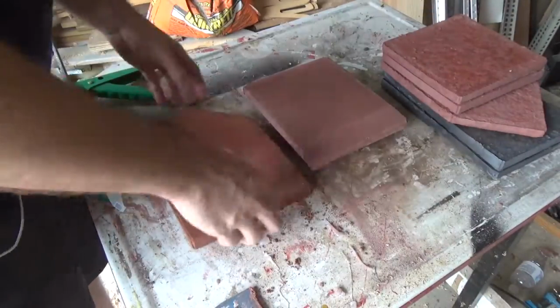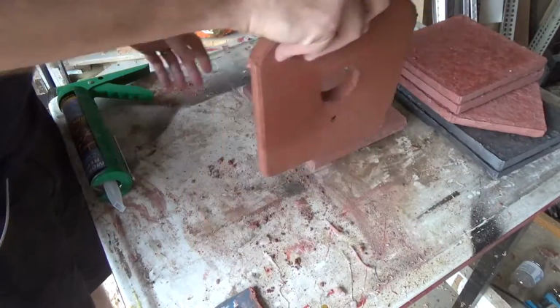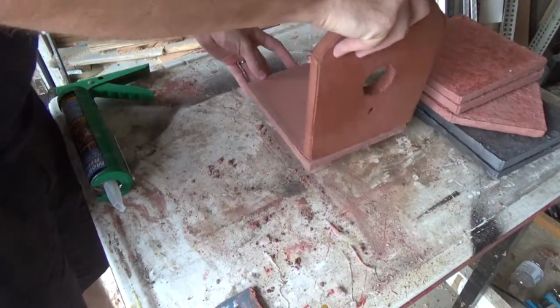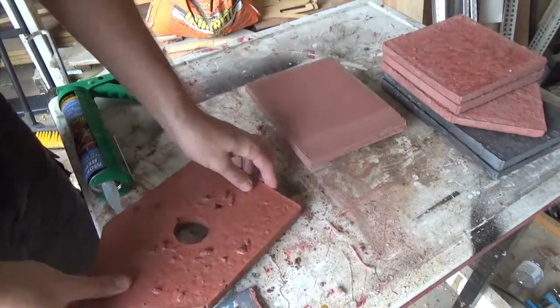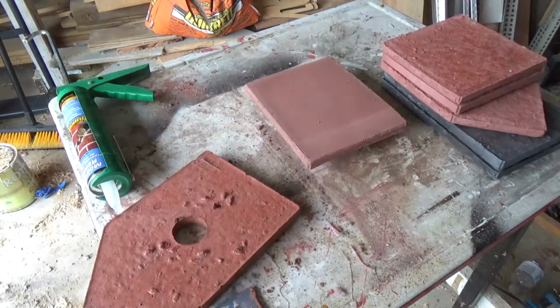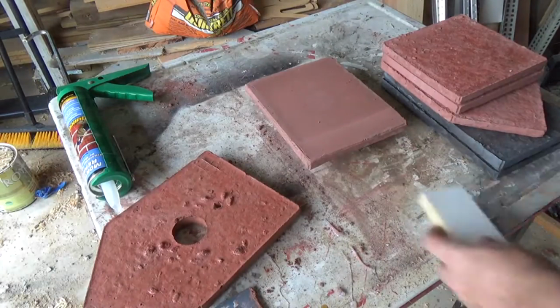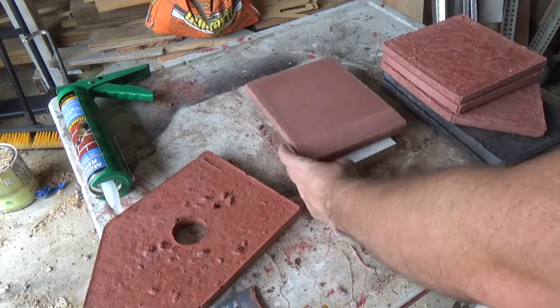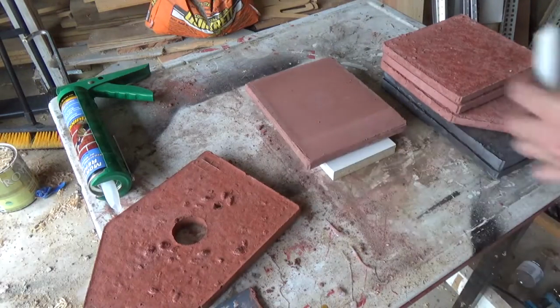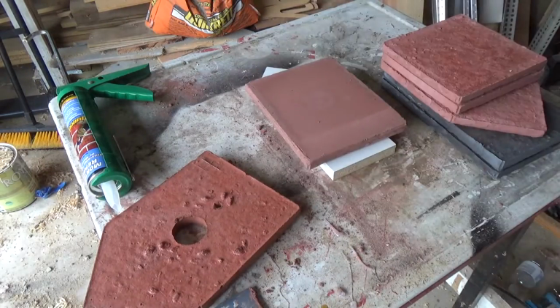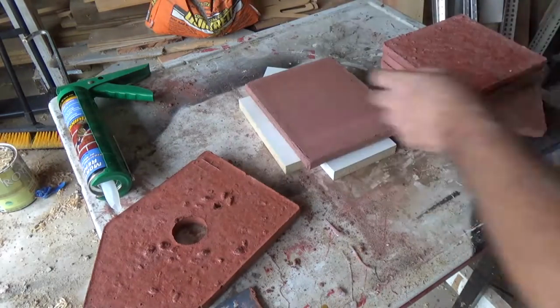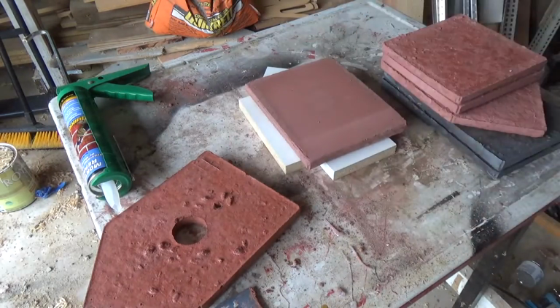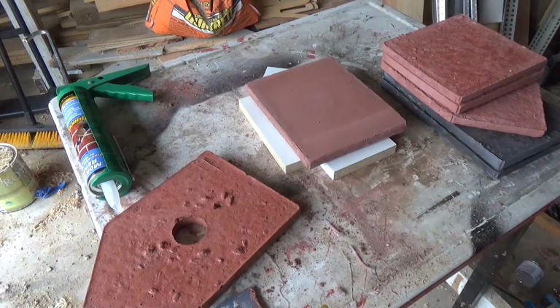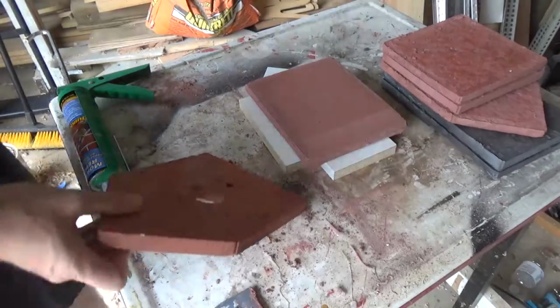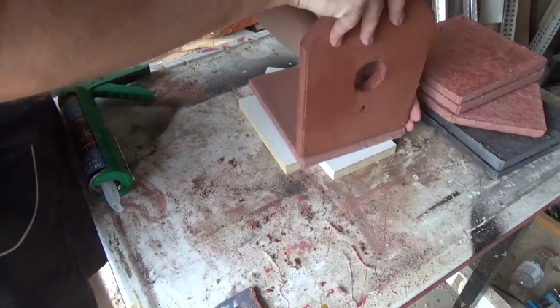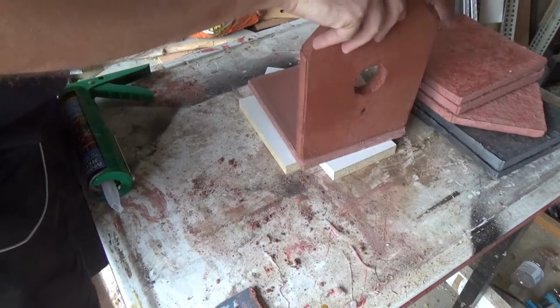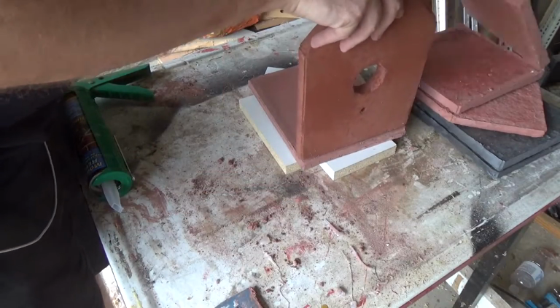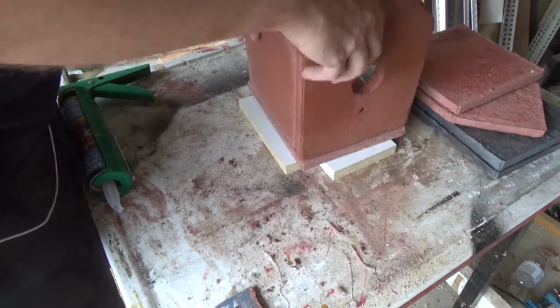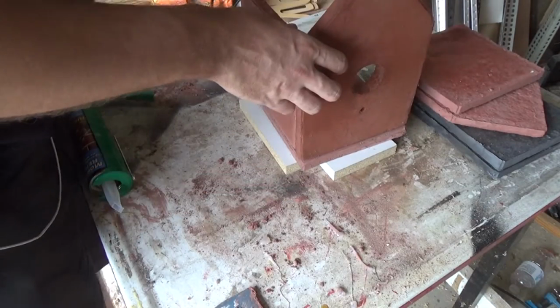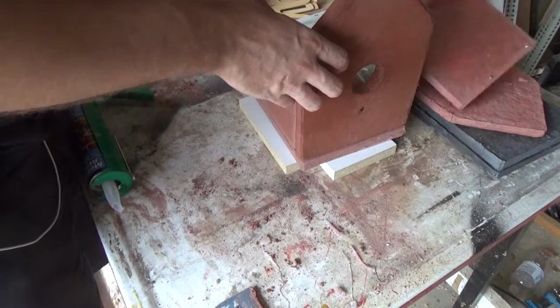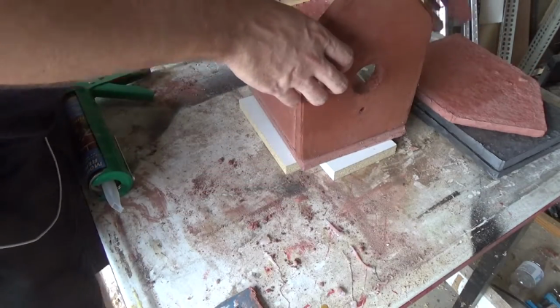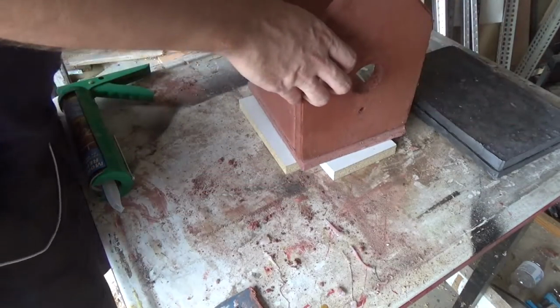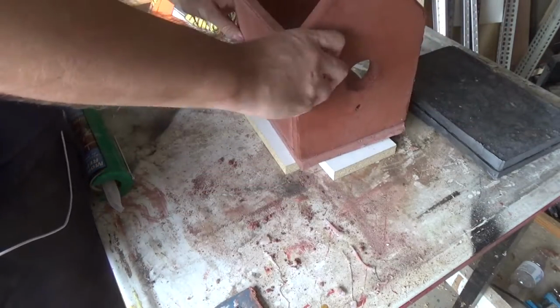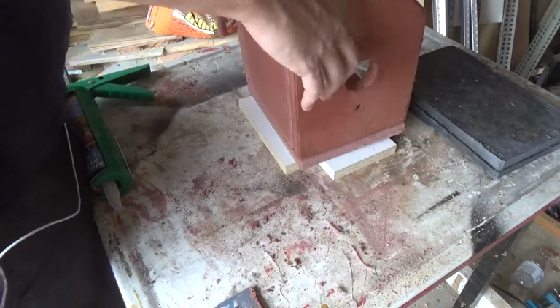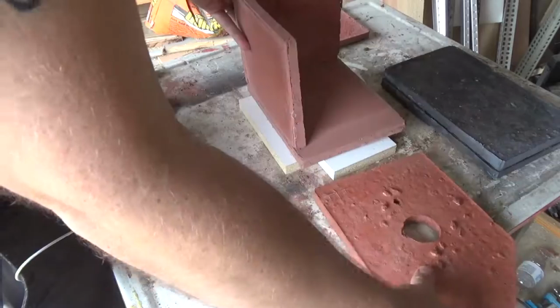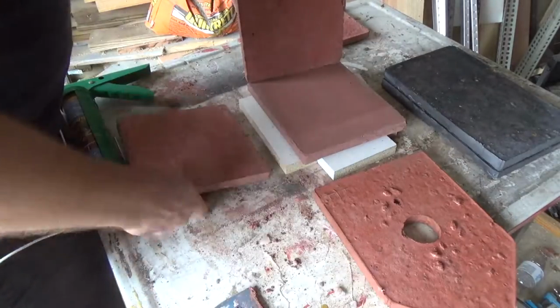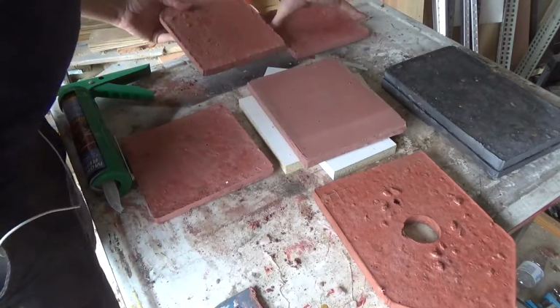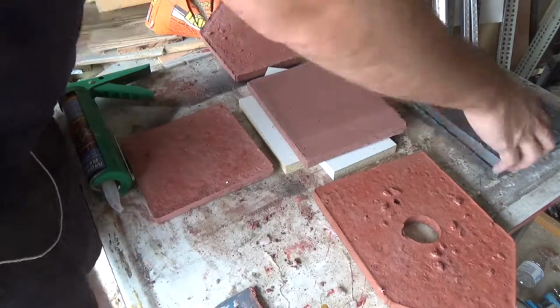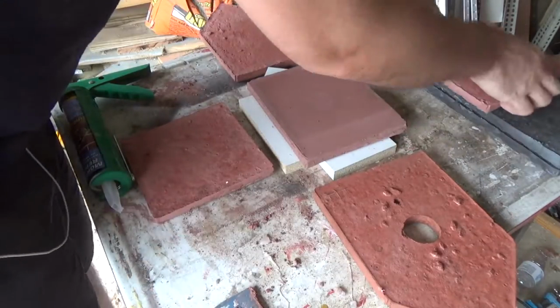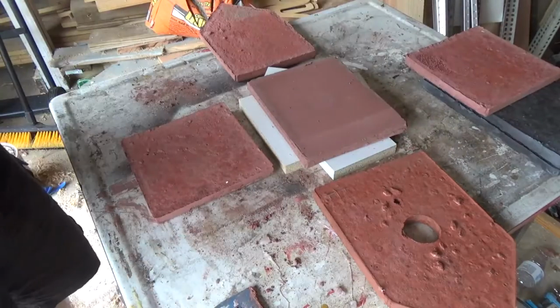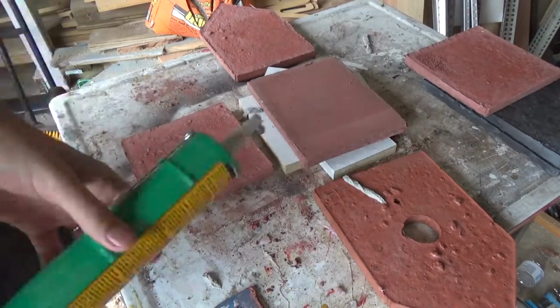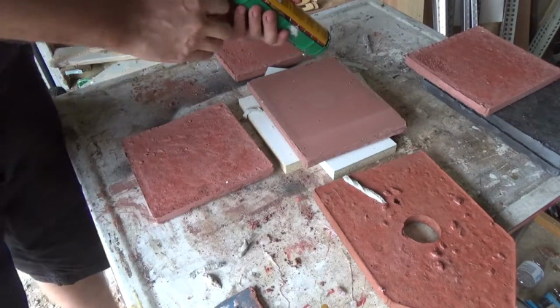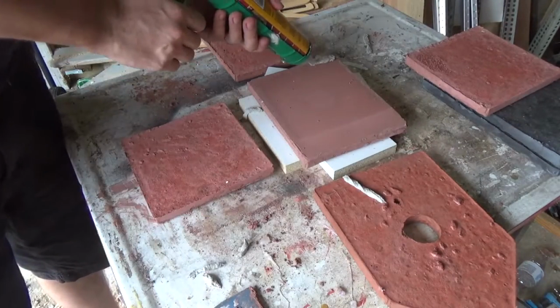To put it all together I used some Quikrete mortar repair which comes in a caulking tube. I felt that was going to be the easiest thing and it actually worked really well for this process.